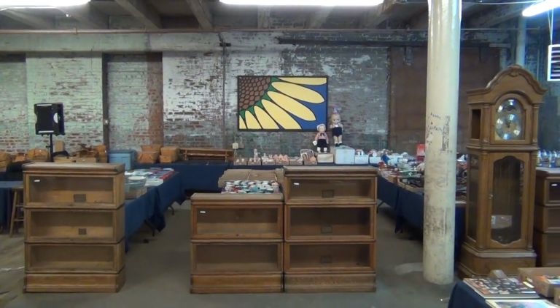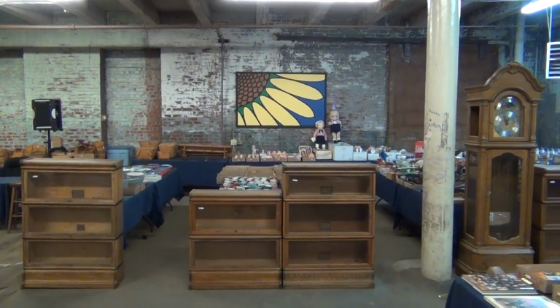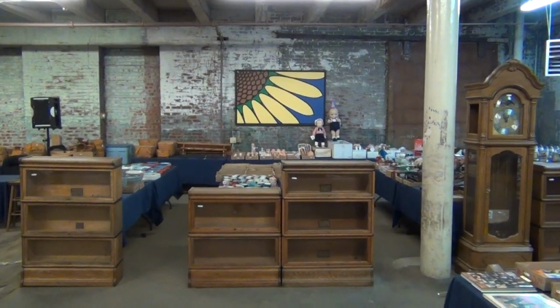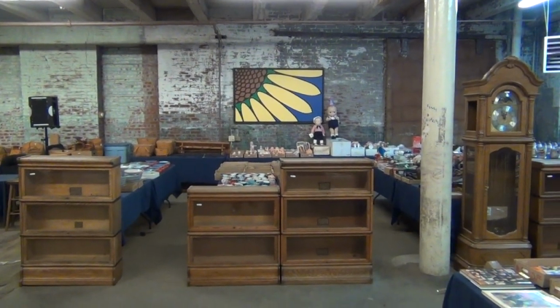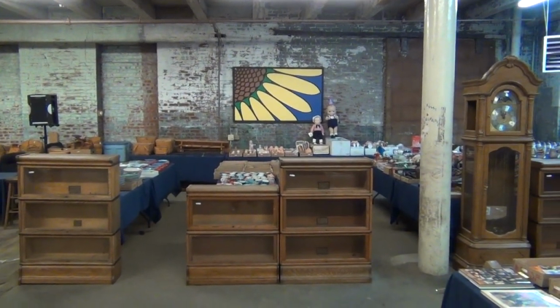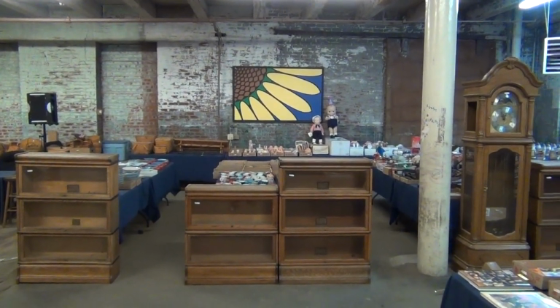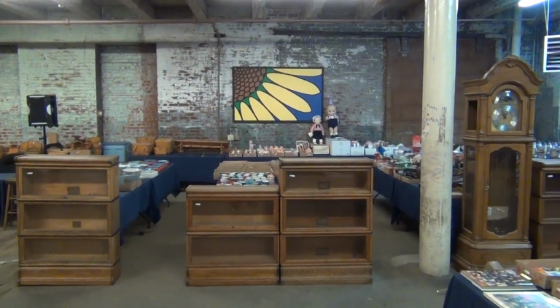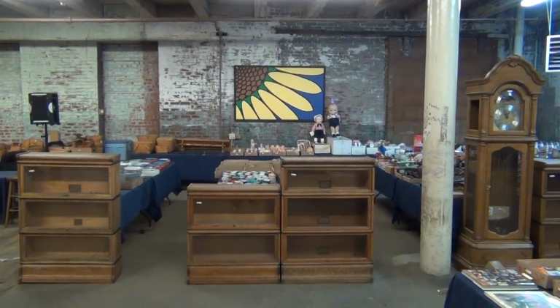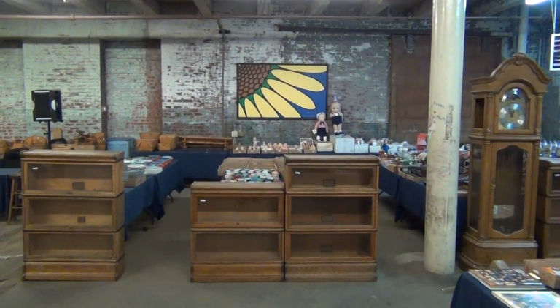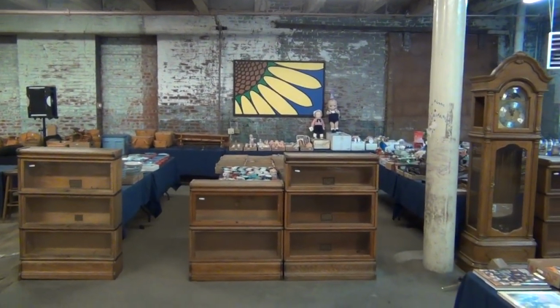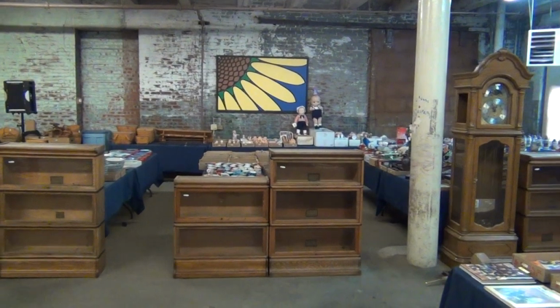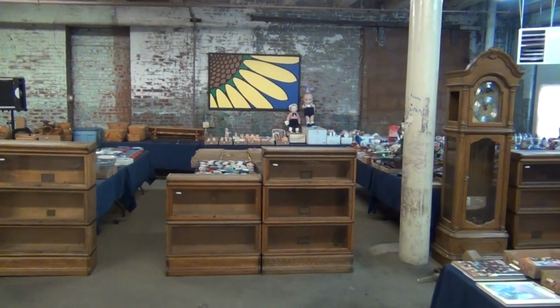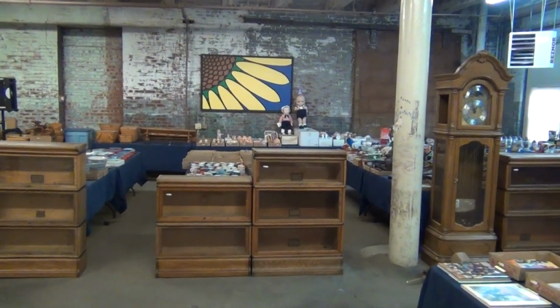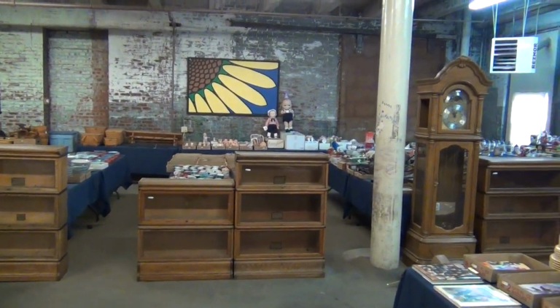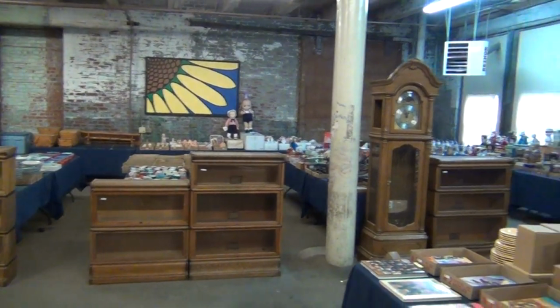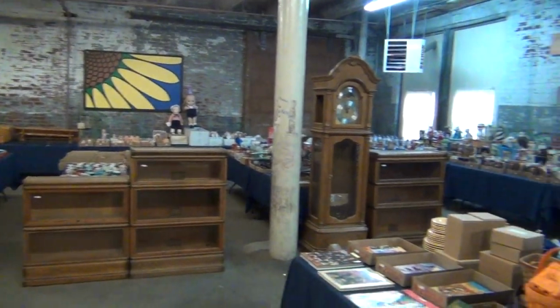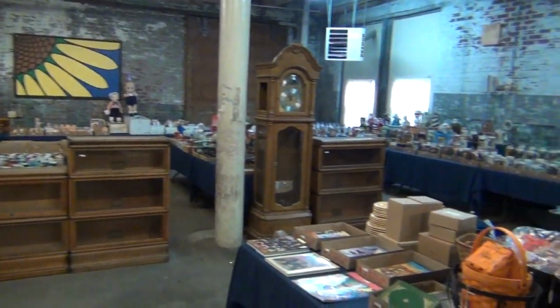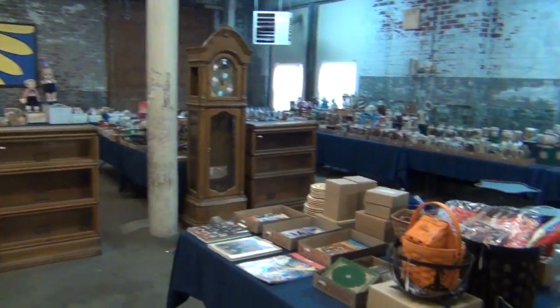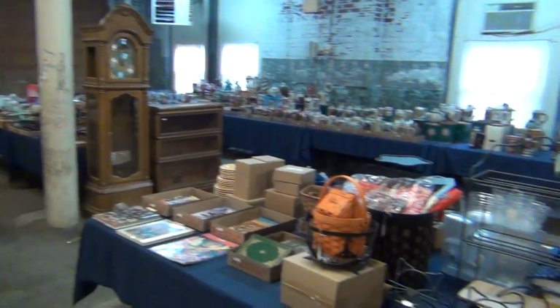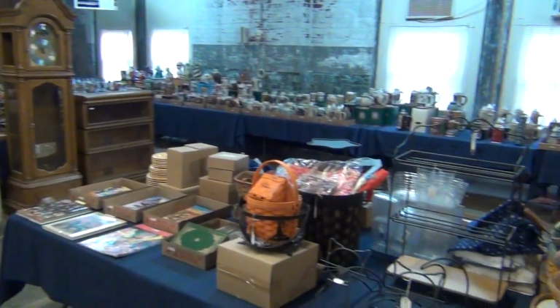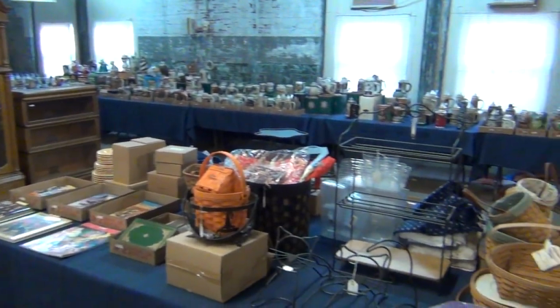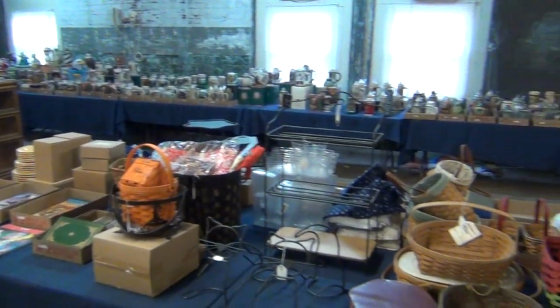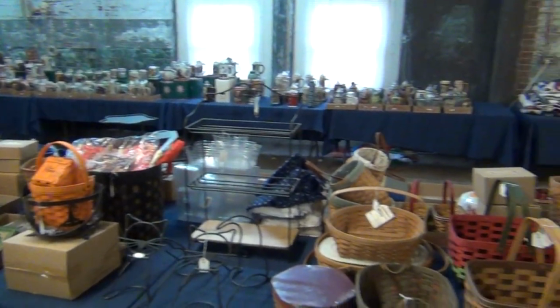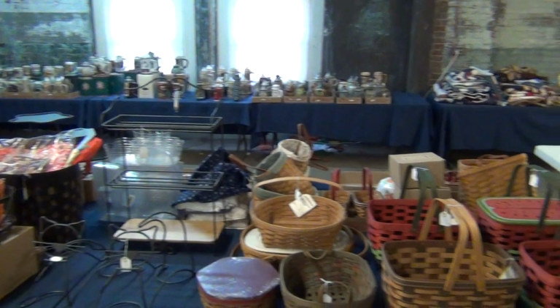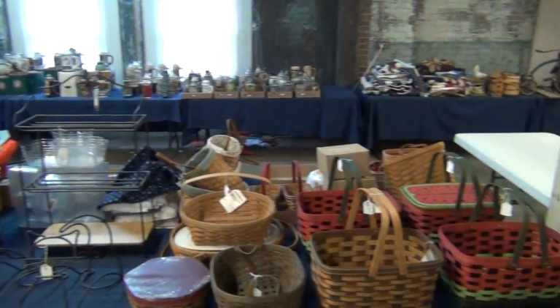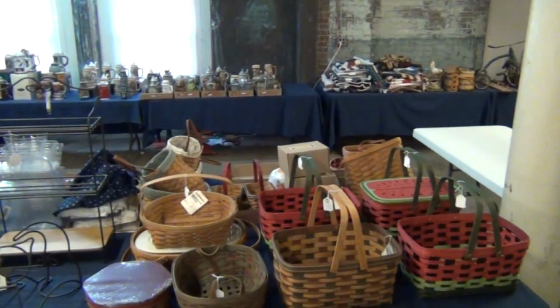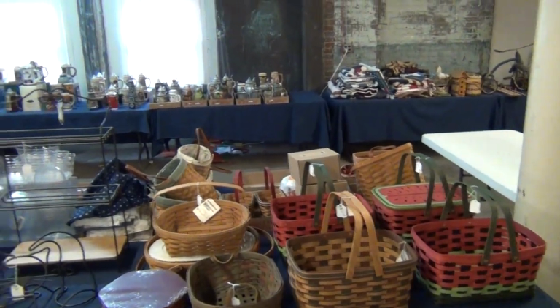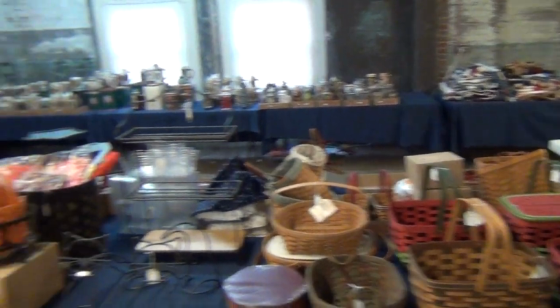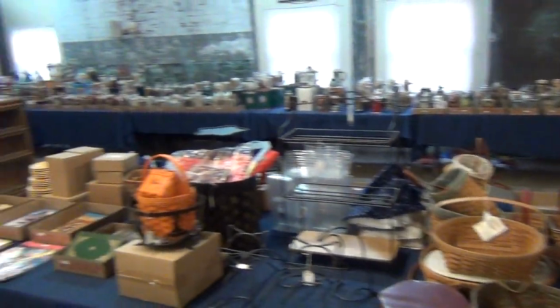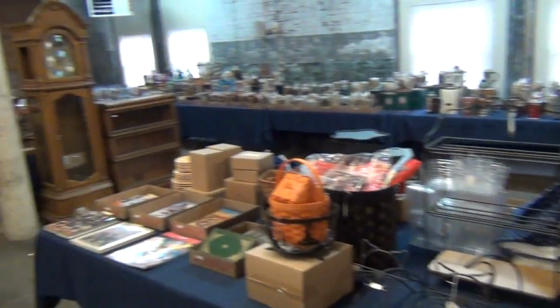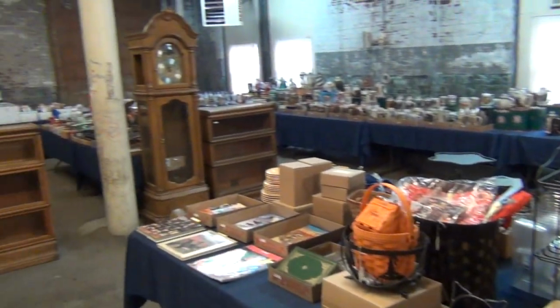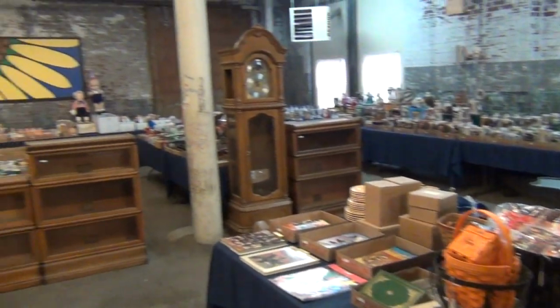Hello and welcome to Sunflower Auction. This is Greg Pfister, your auctioneer. I'm going to be giving you guys a video preview of our upcoming auction on August 11th — that's a Saturday, a couple weeks from now.